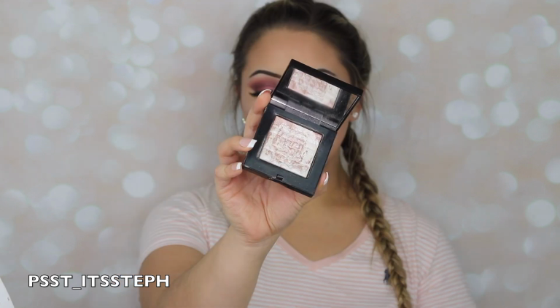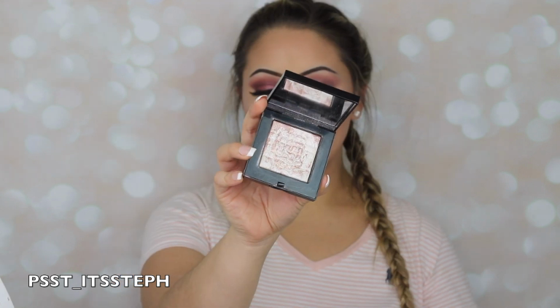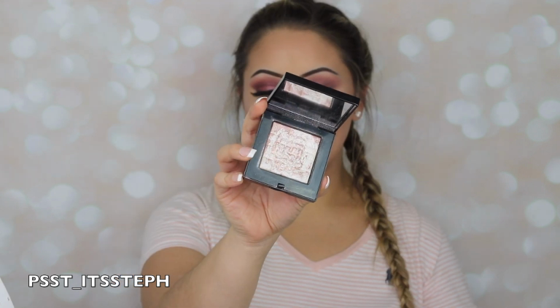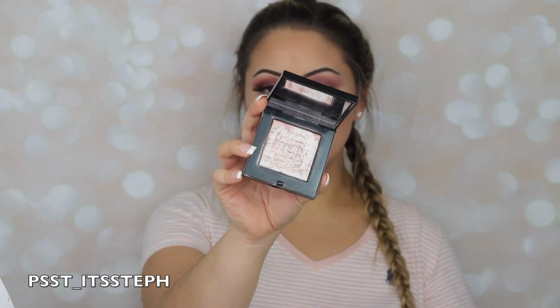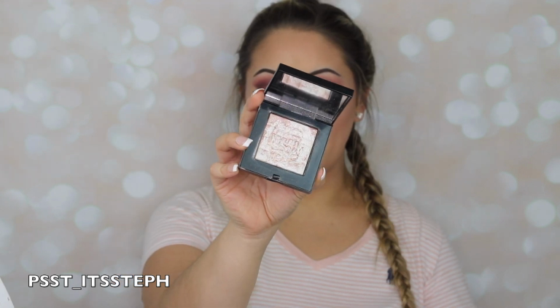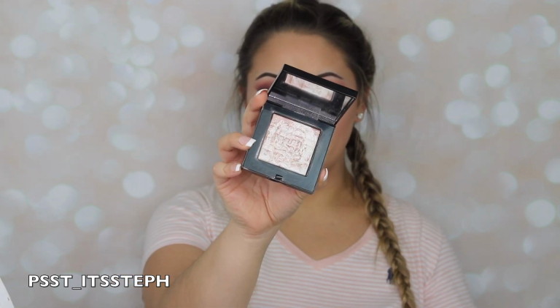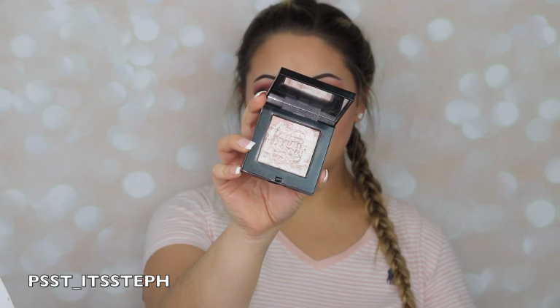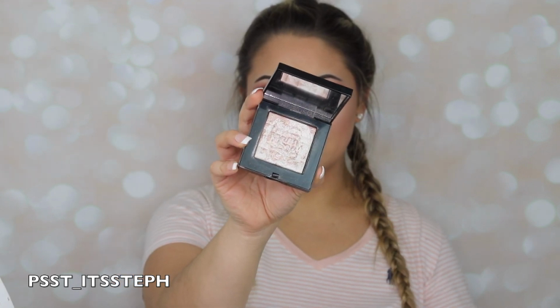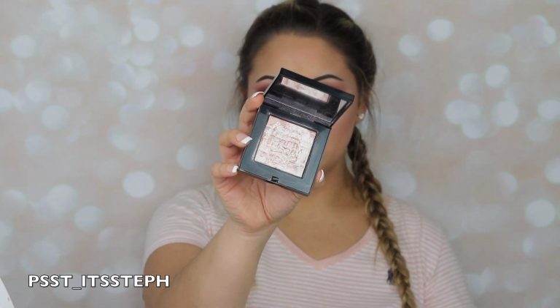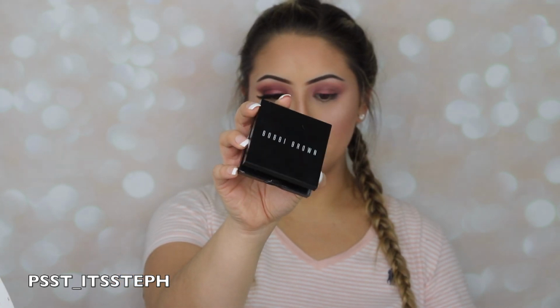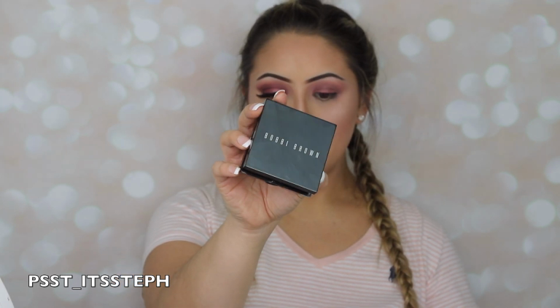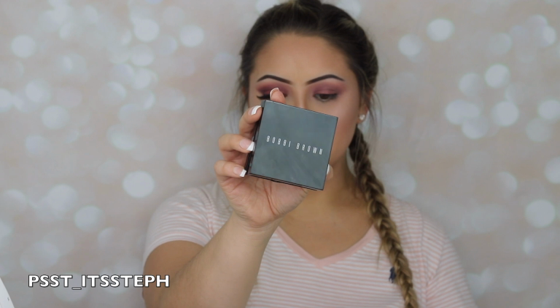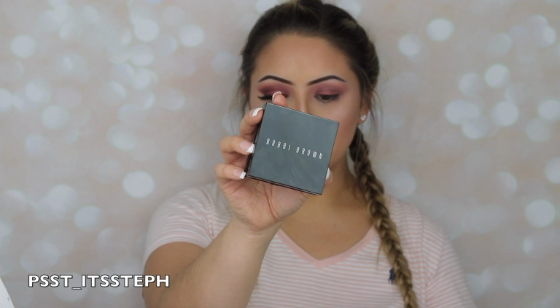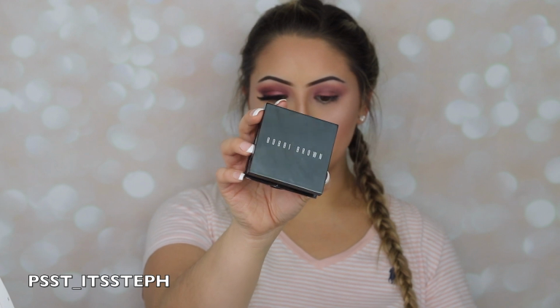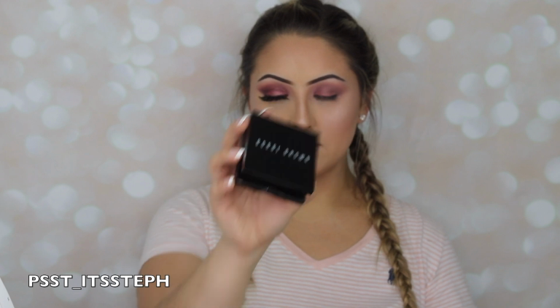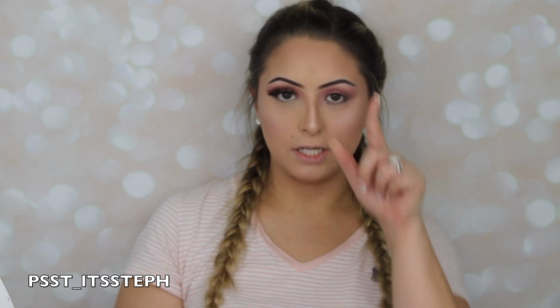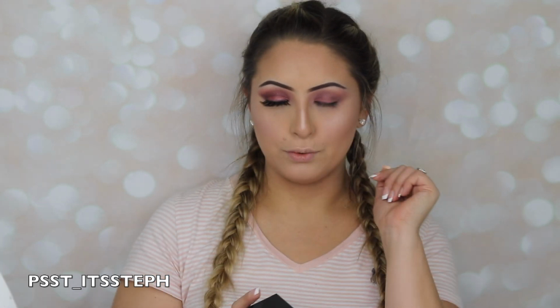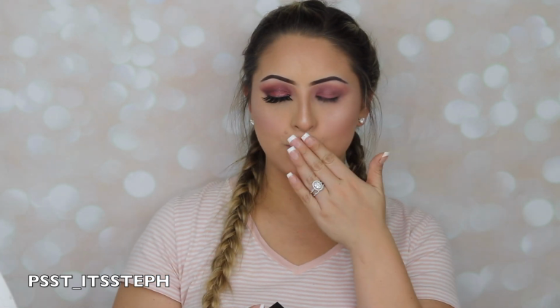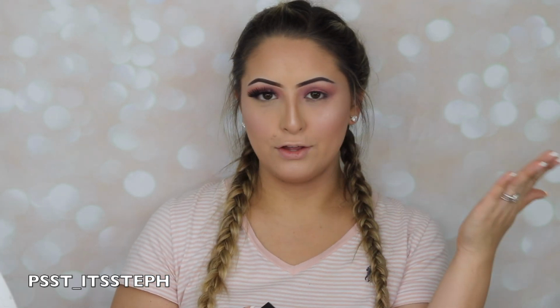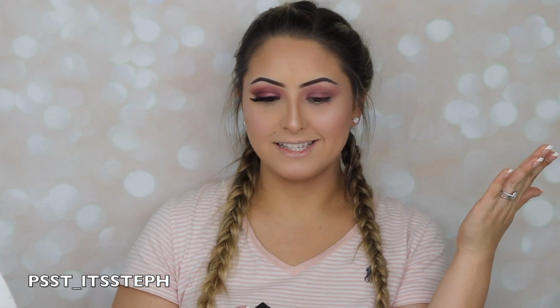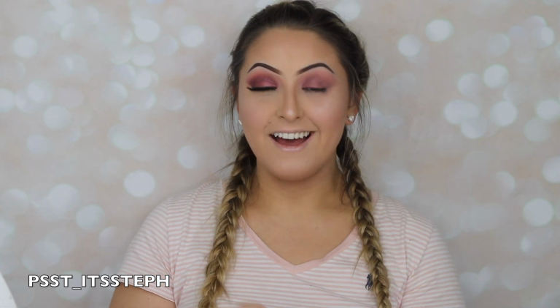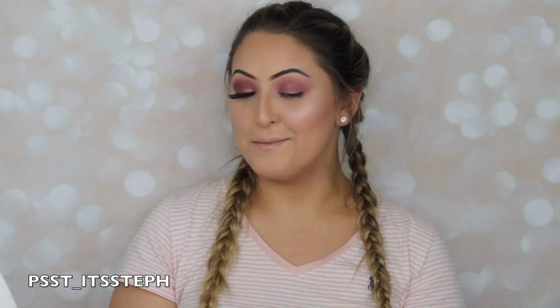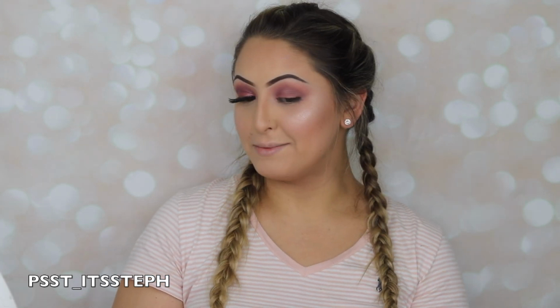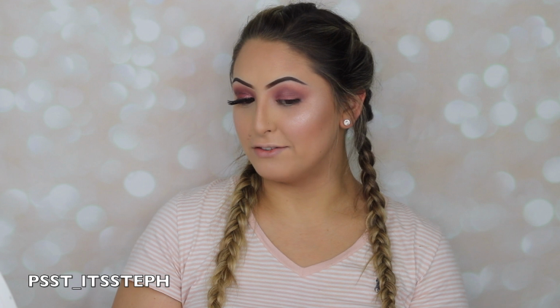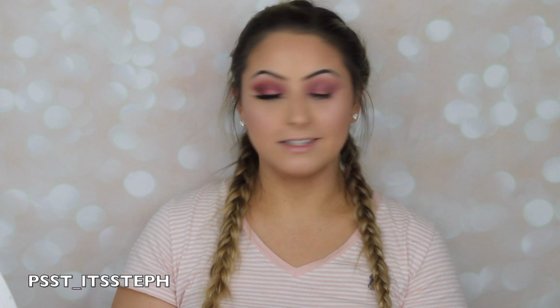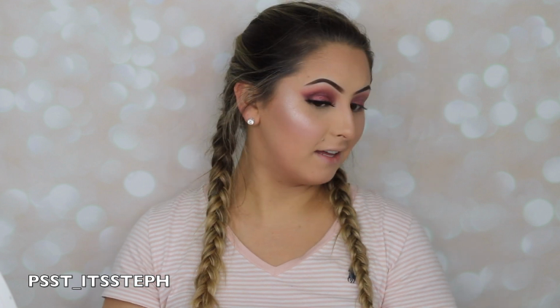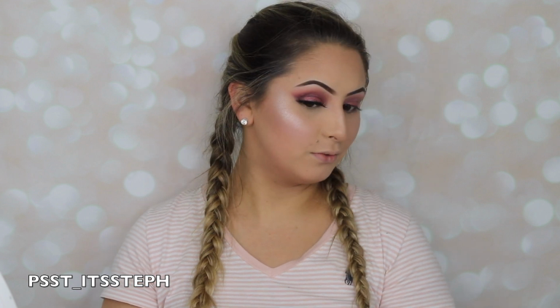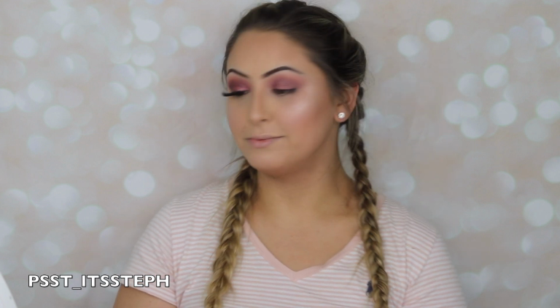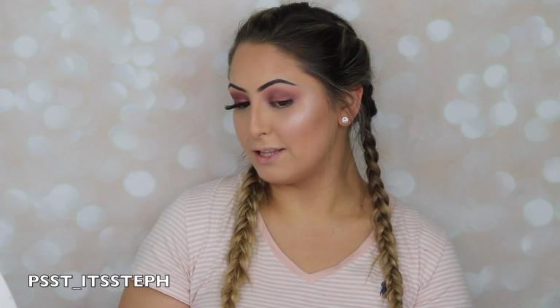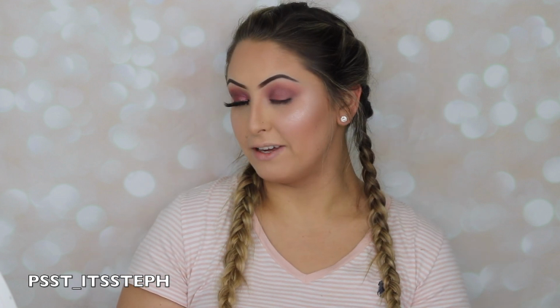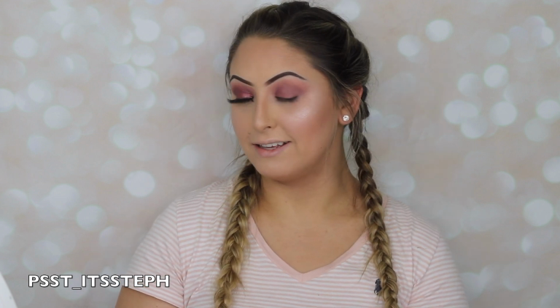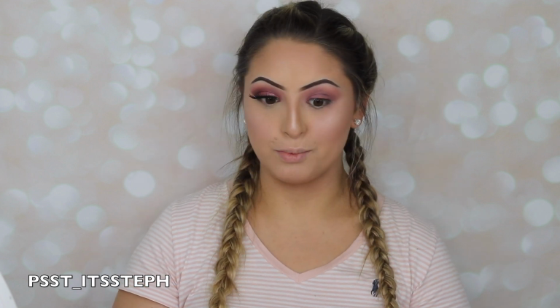It also has kind of like a highlight hint to it — very pretty. For my highlight I will be using this Bobbi Brown highlight in Pink Glow. This was actually a gift — shout out to Ash, you're the best! I've been obsessing over it; just look at that, it's like the perfect highlight, so pretty.